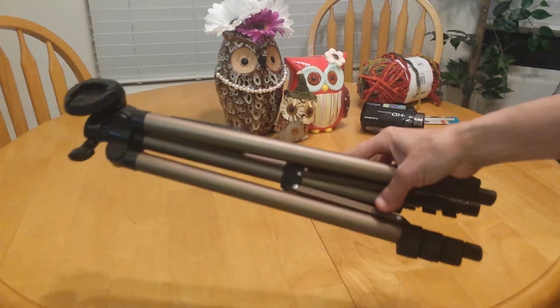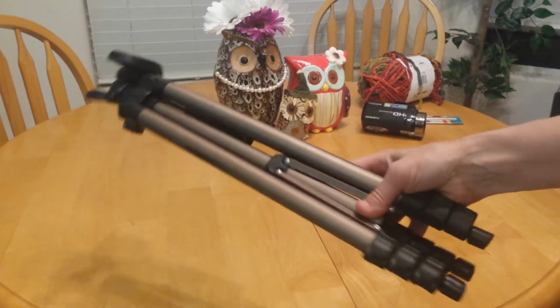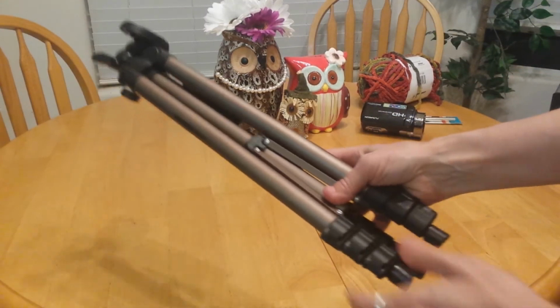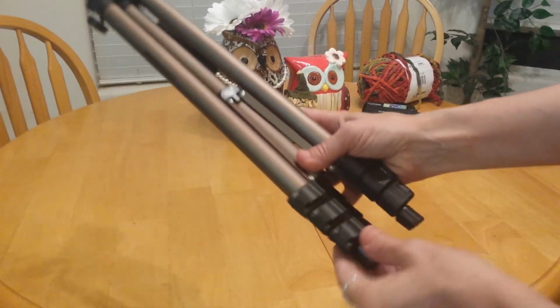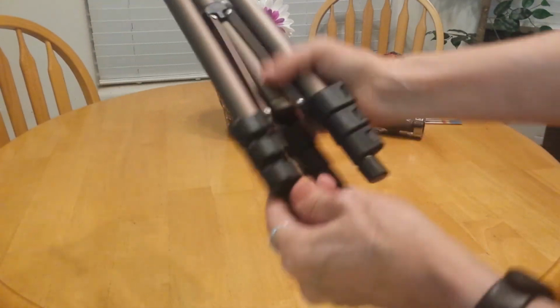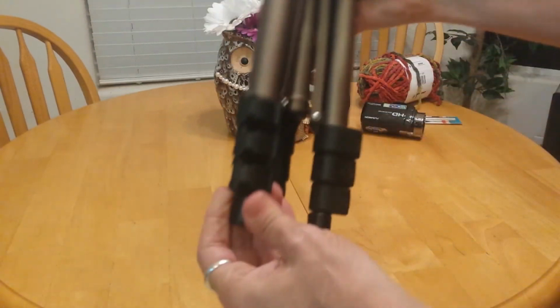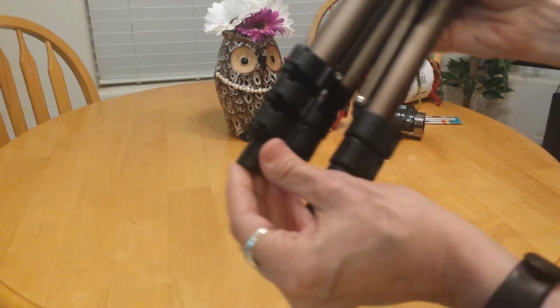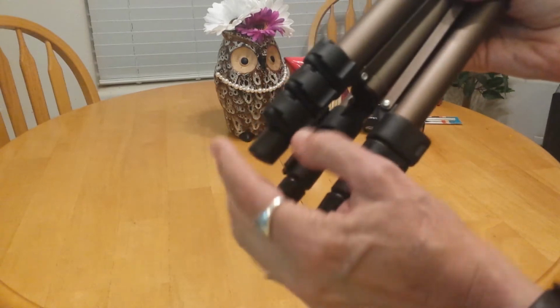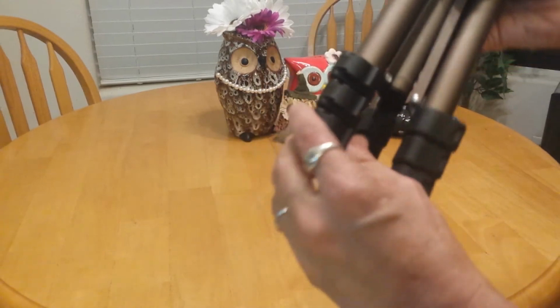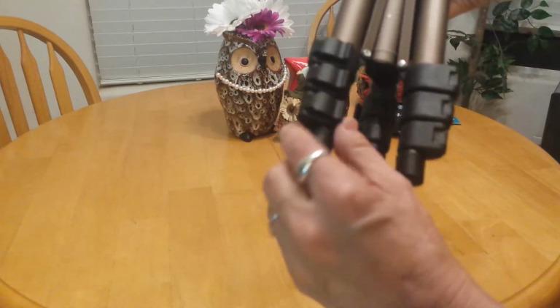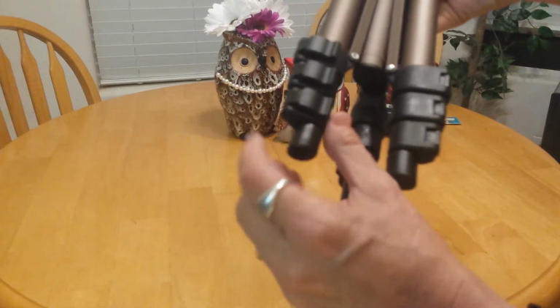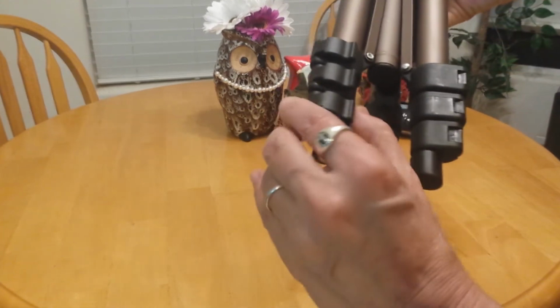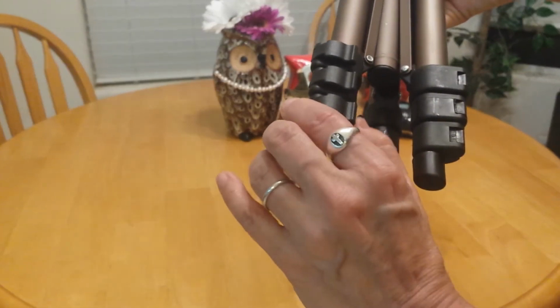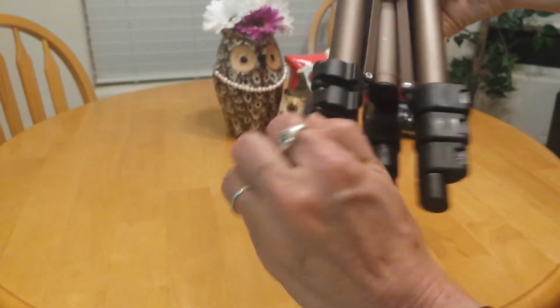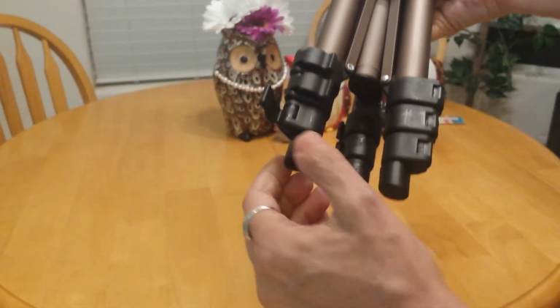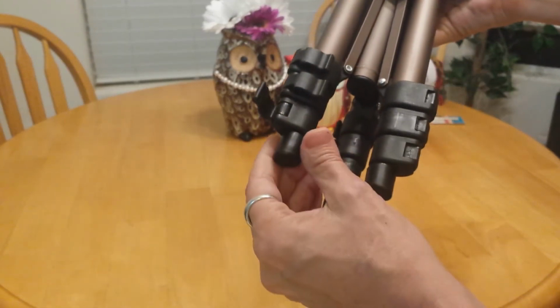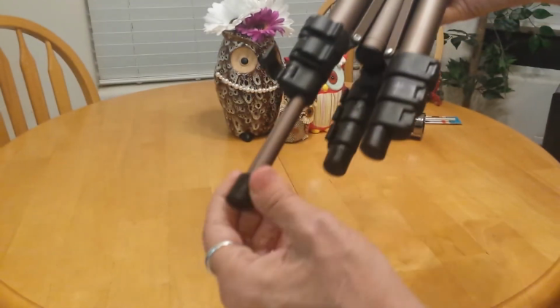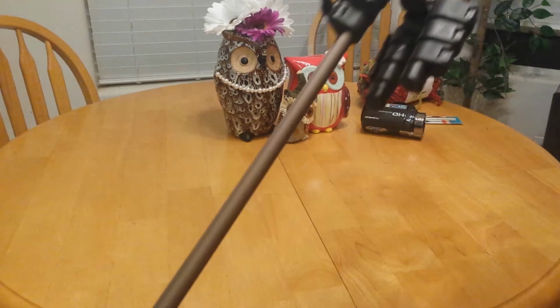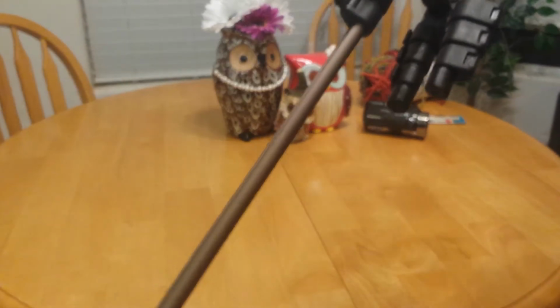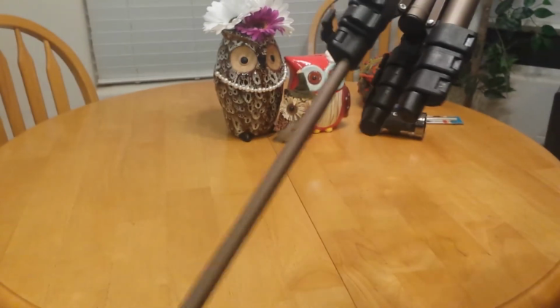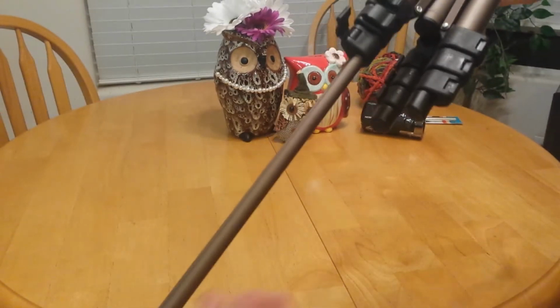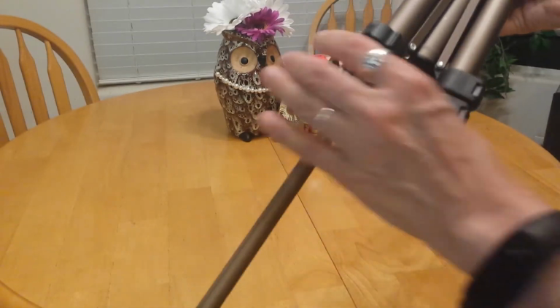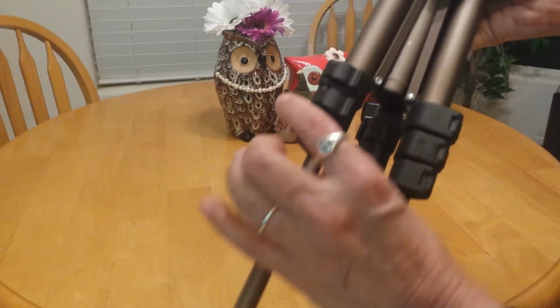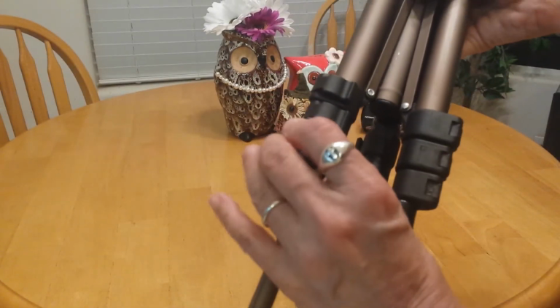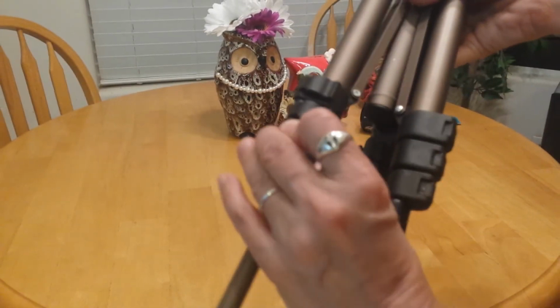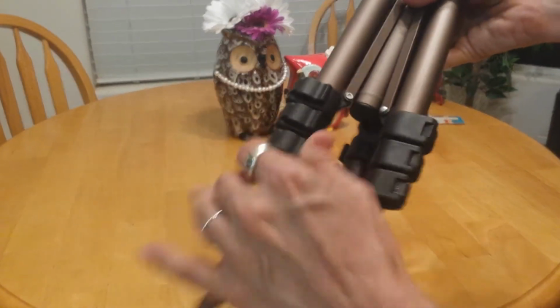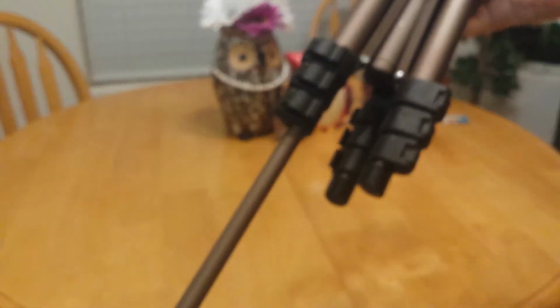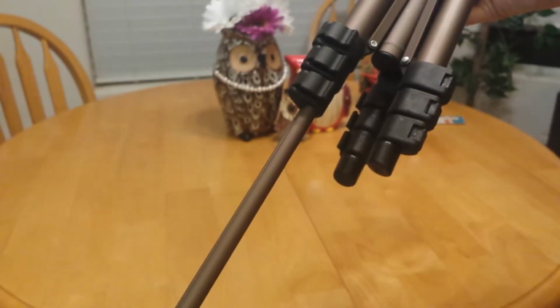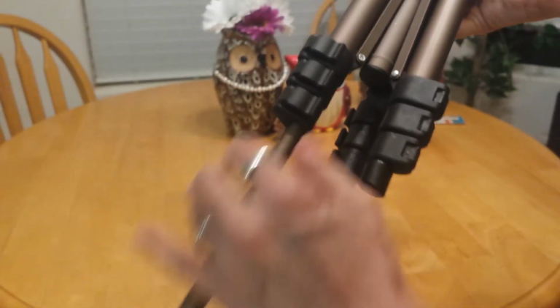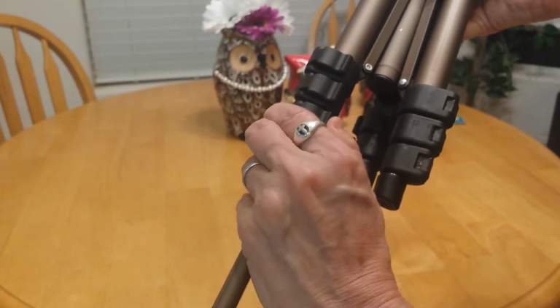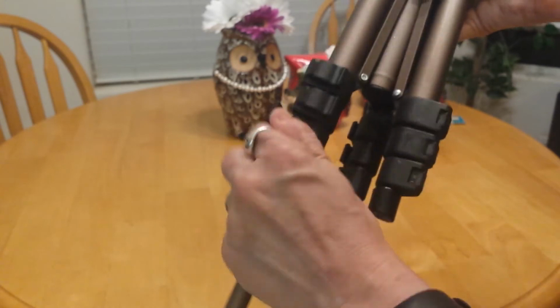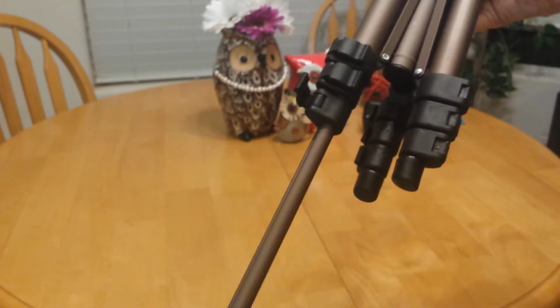Here's our tripod. Notice it has three telescoping sections that comprise every leg. You just lift the lever, pull it out, and then push the lever back down.